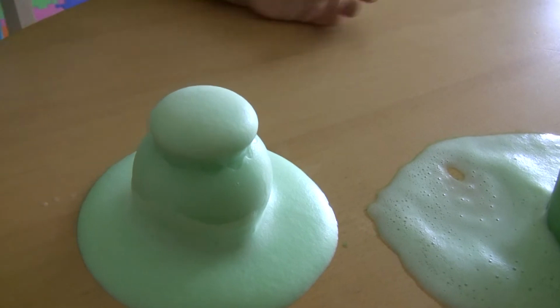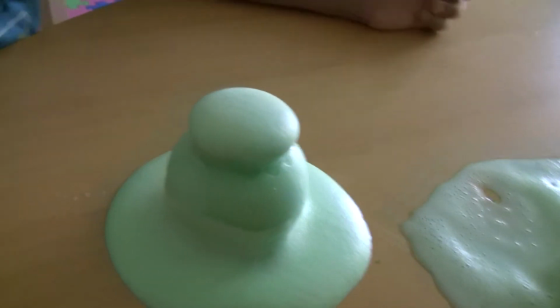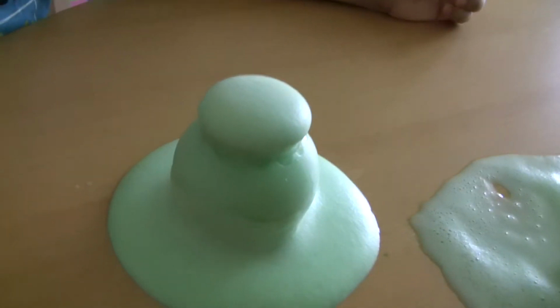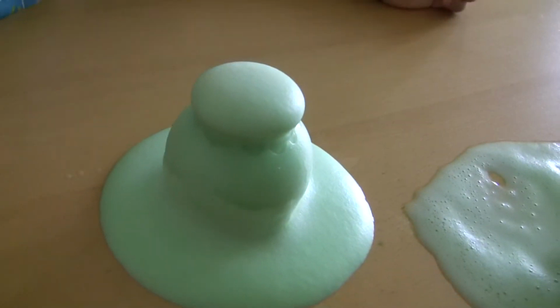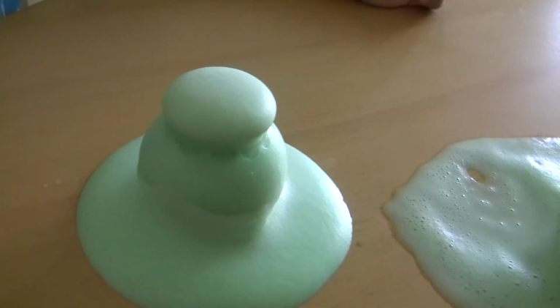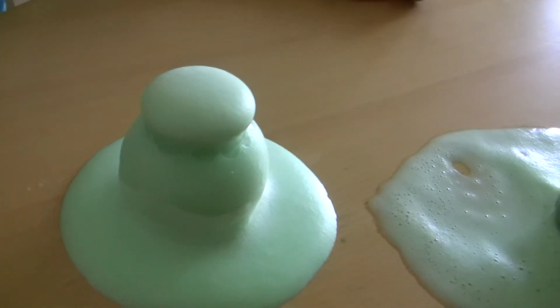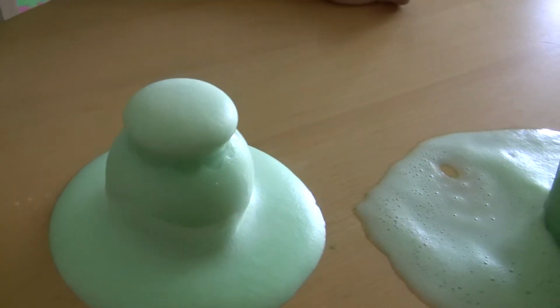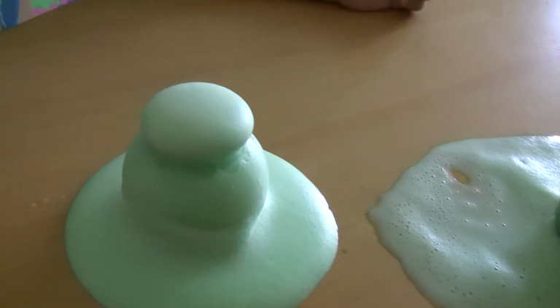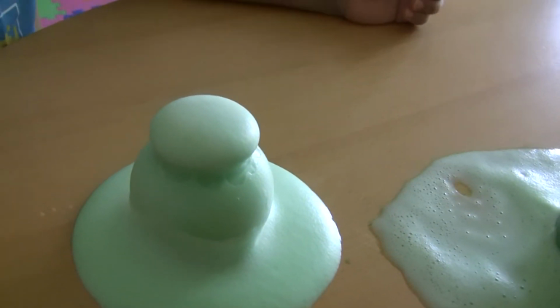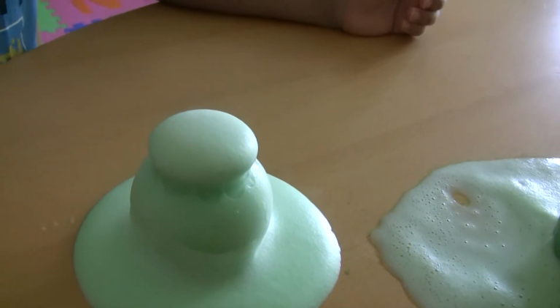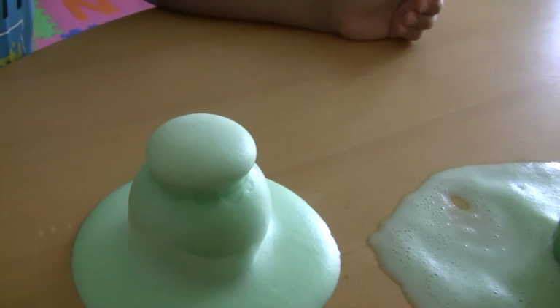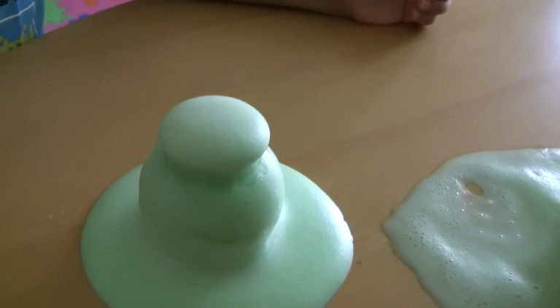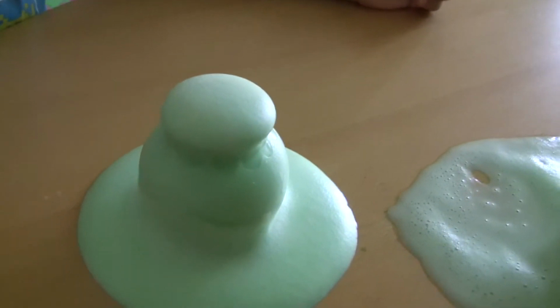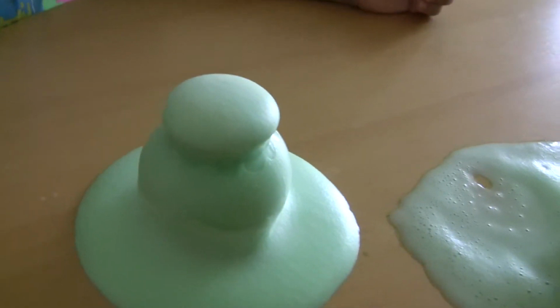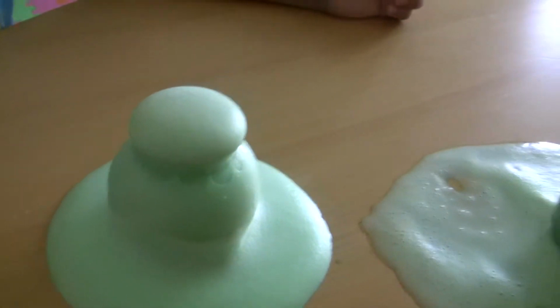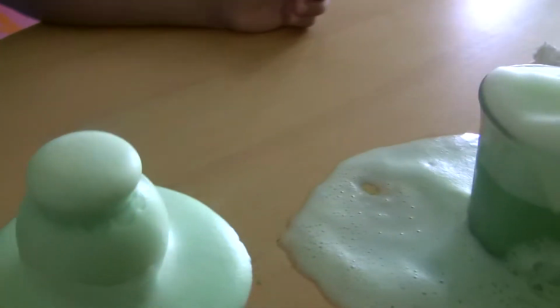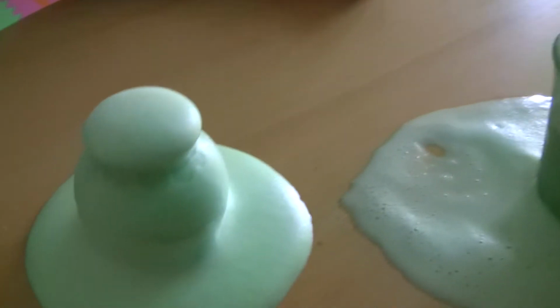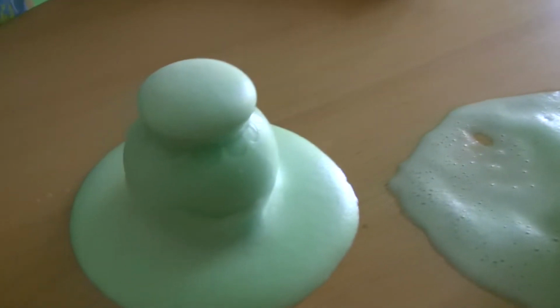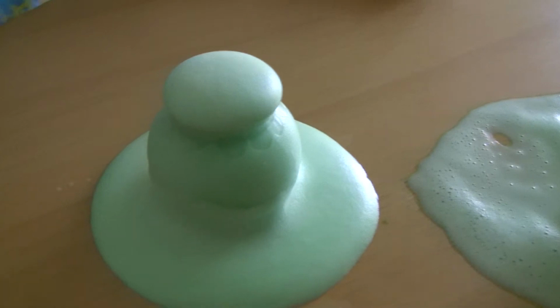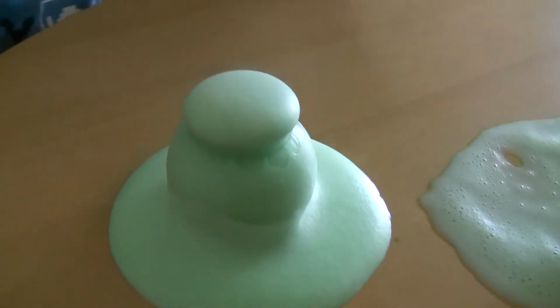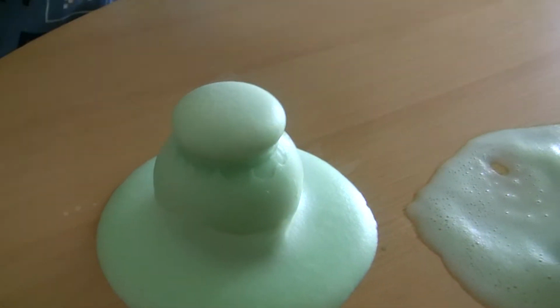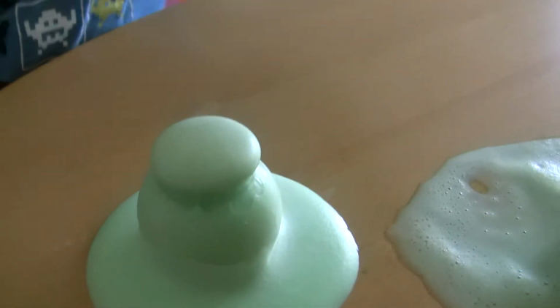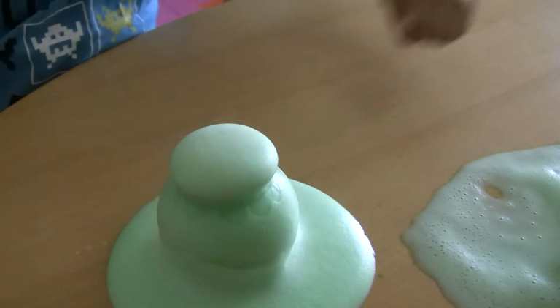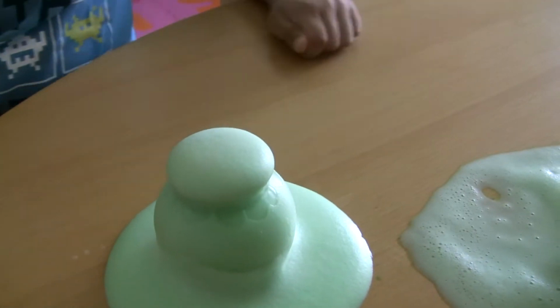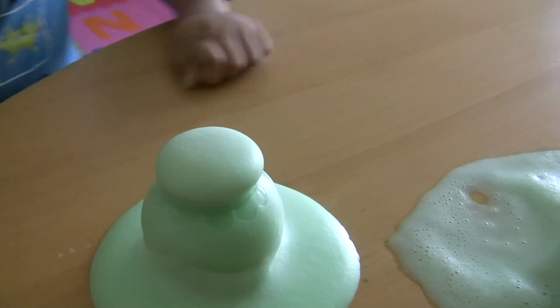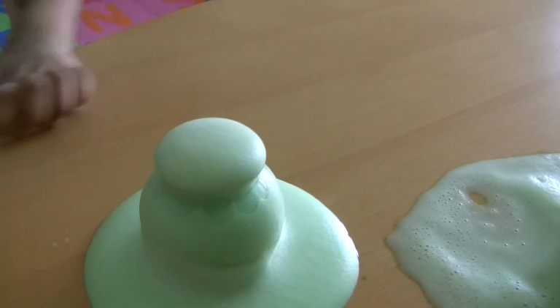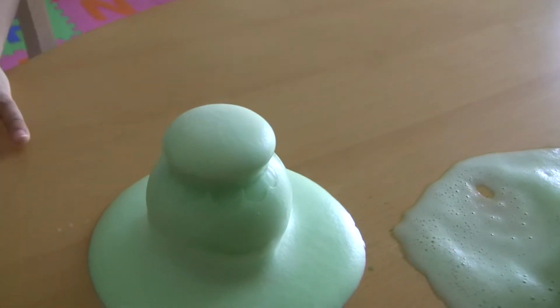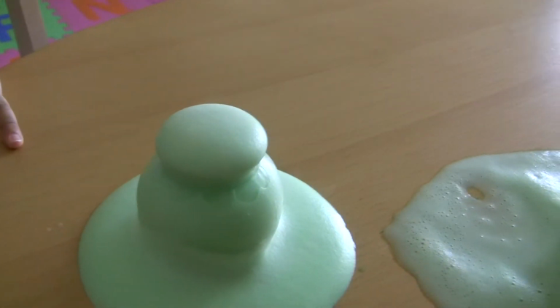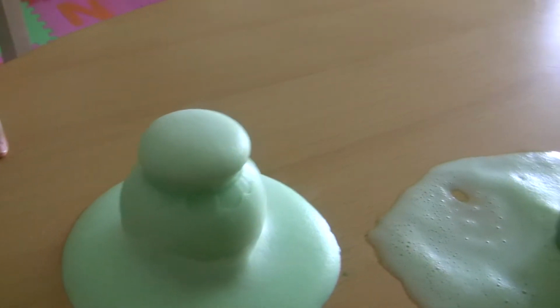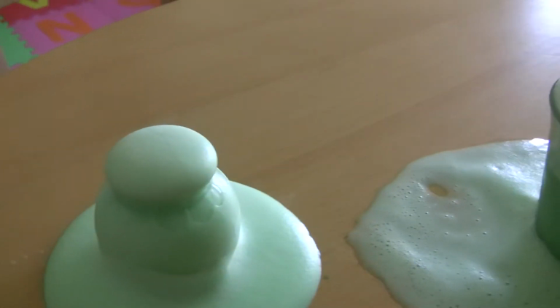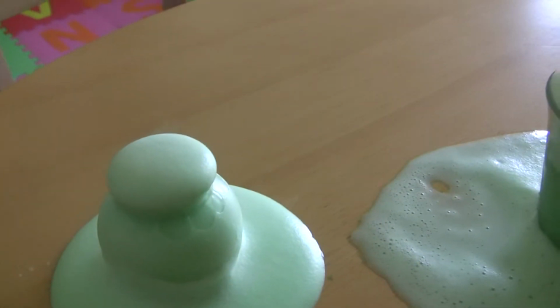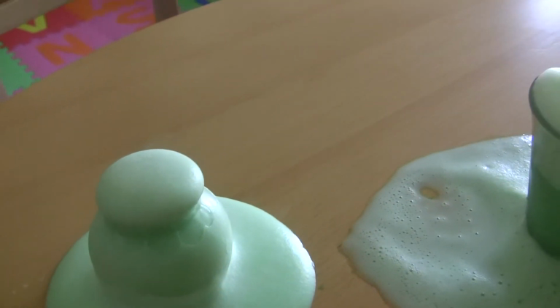This is the reaction of the yeast and the hydrogen peroxide. You forgot to mix it. No, you cannot mix it. Just do it like that.